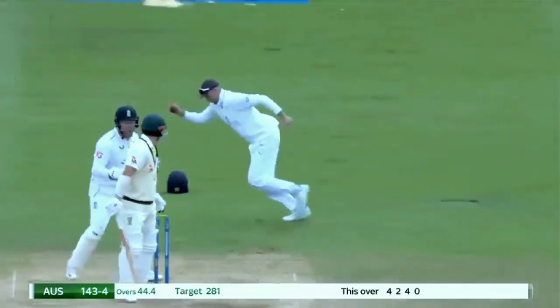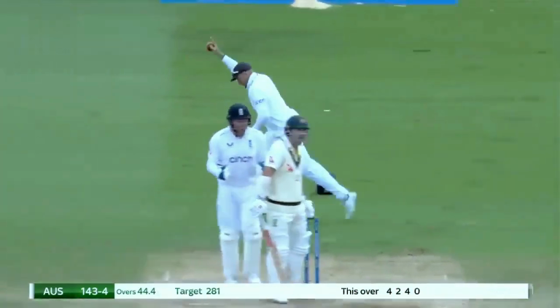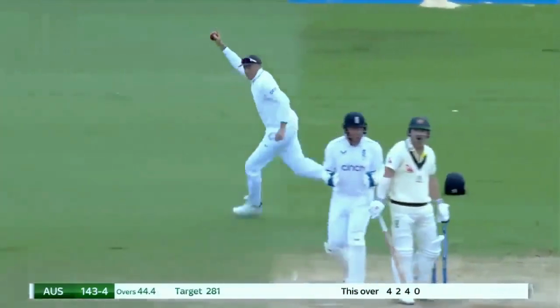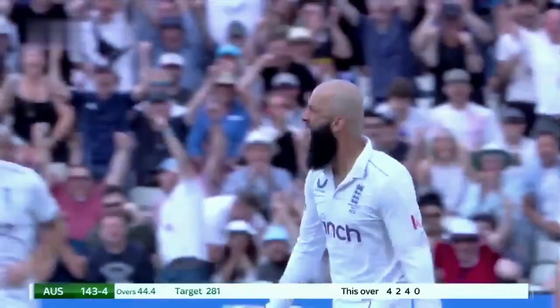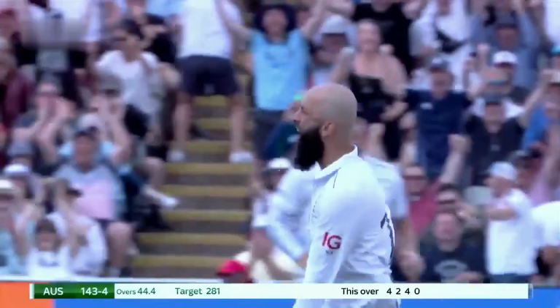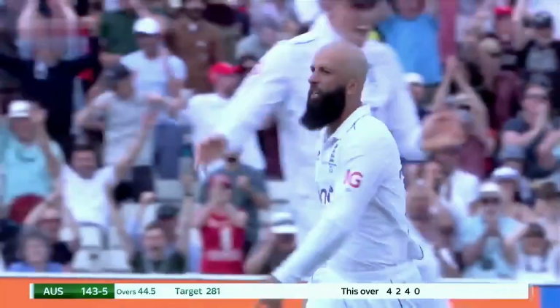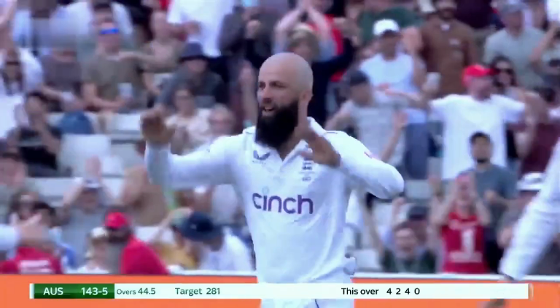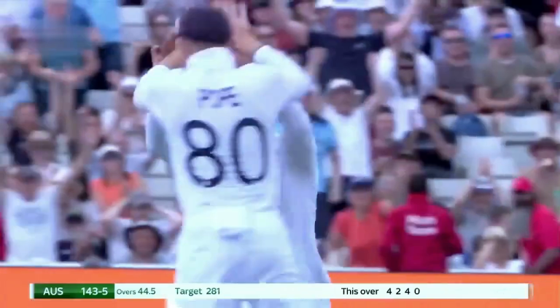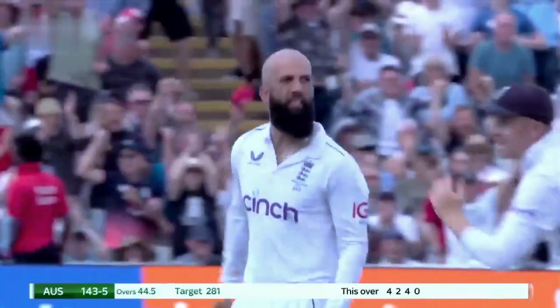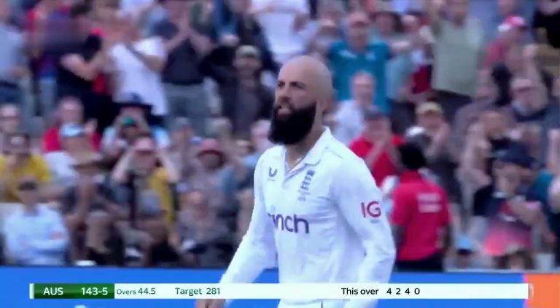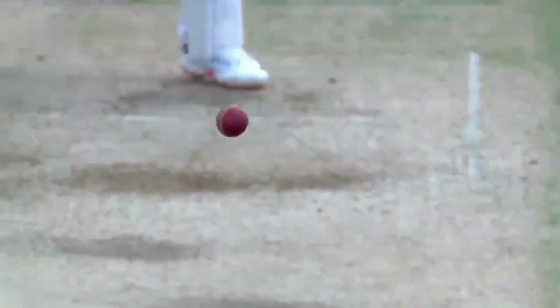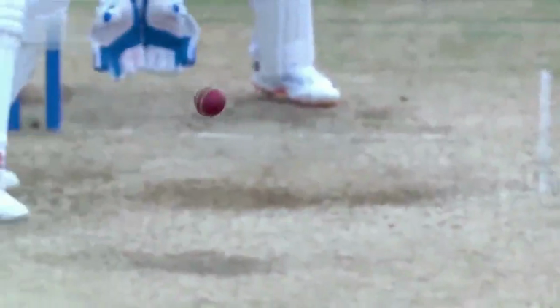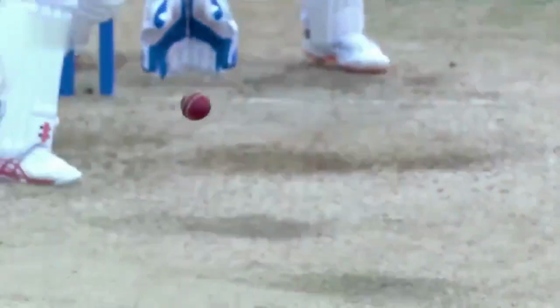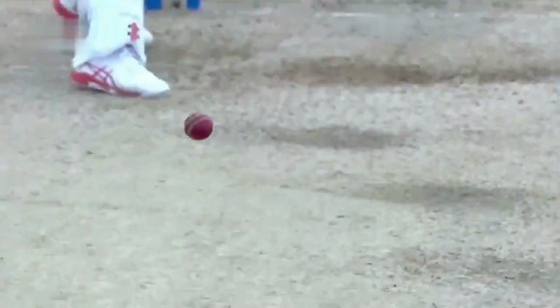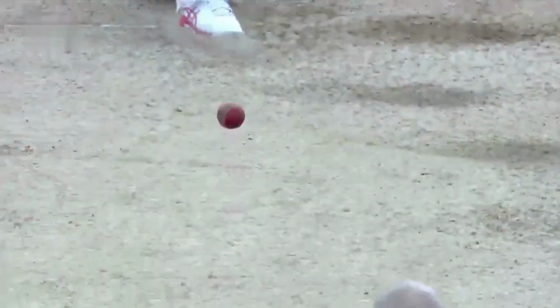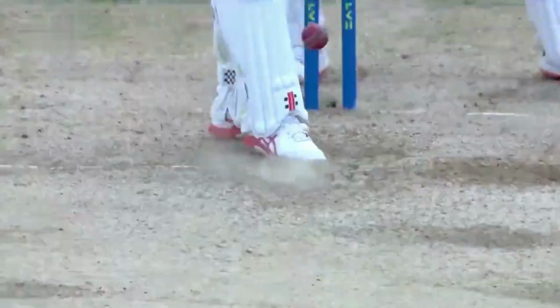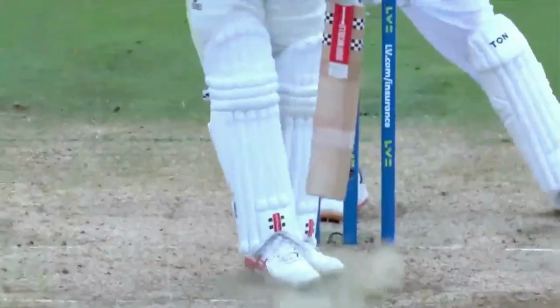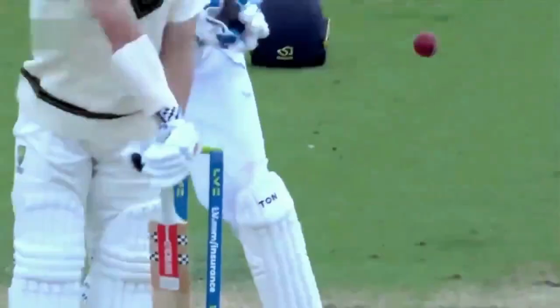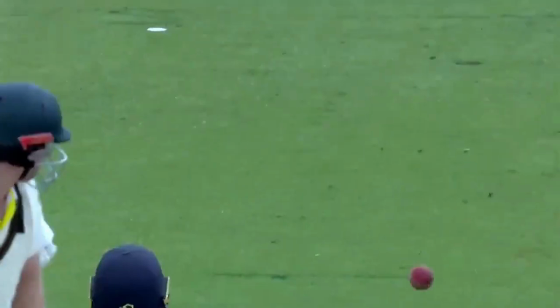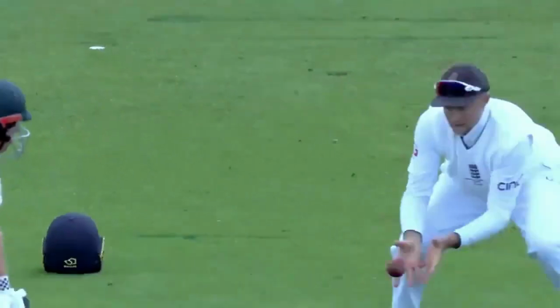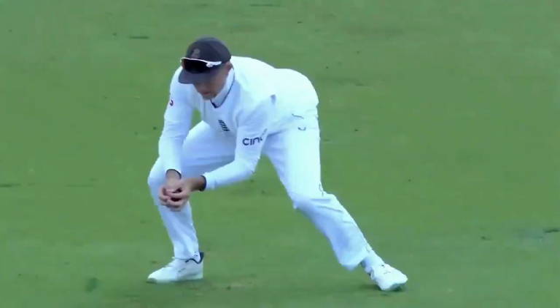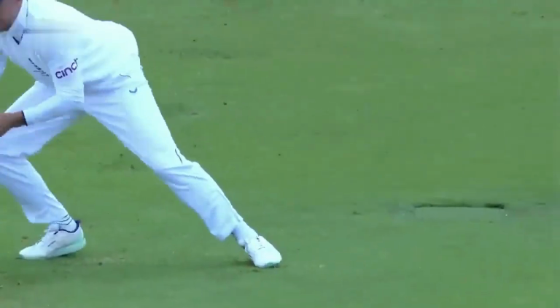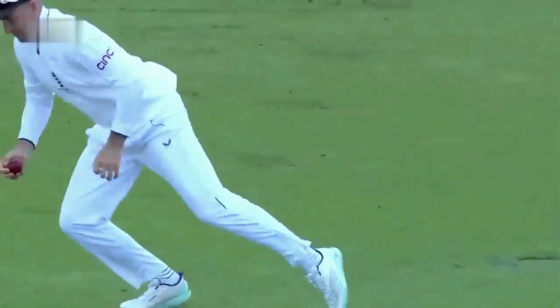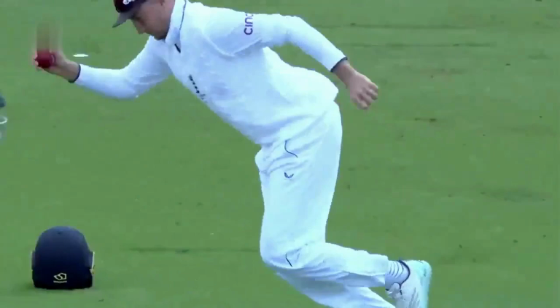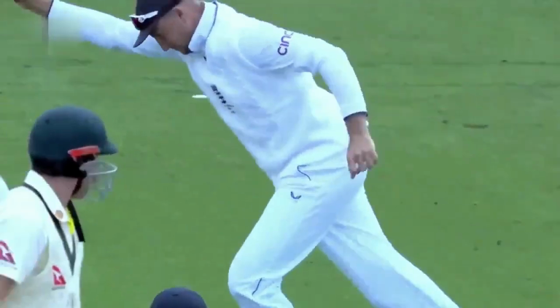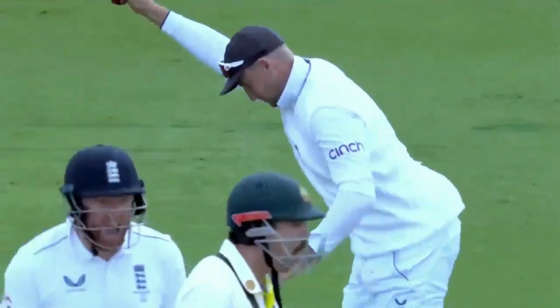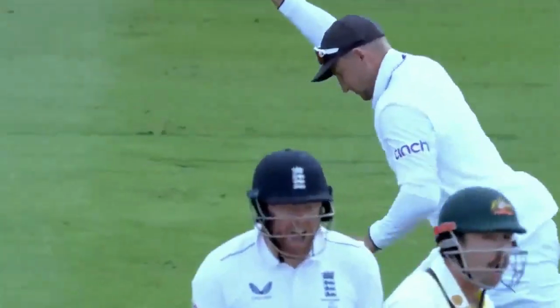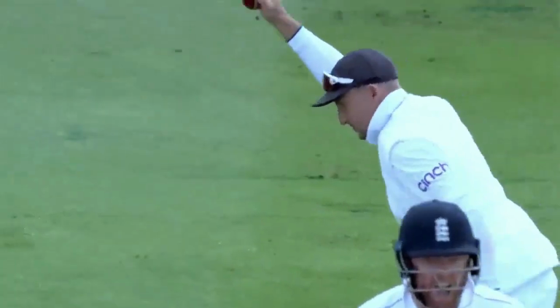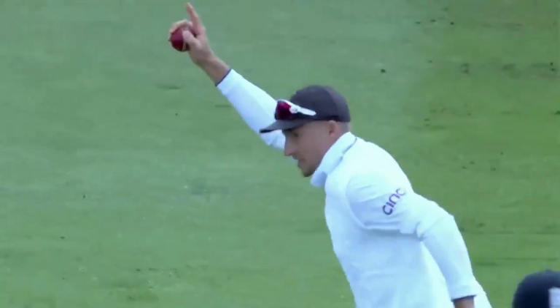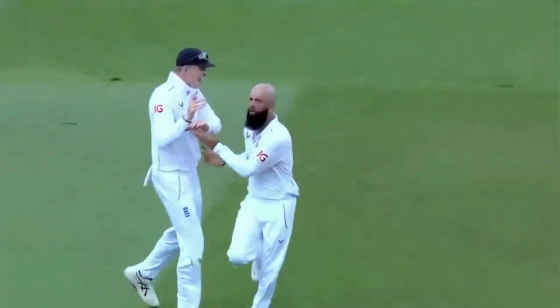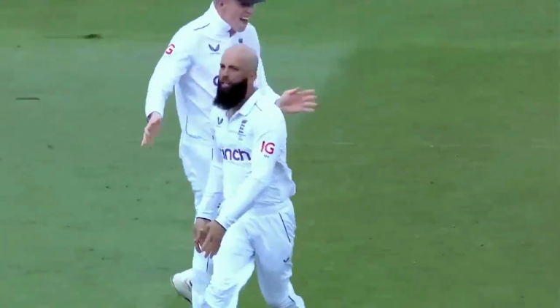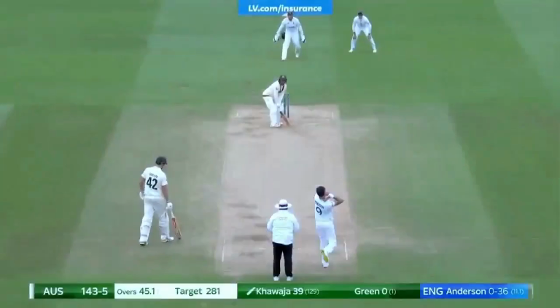Got him! Squared him up and he's got him! This one a little bit quicker — middle and leg was where he pitched.